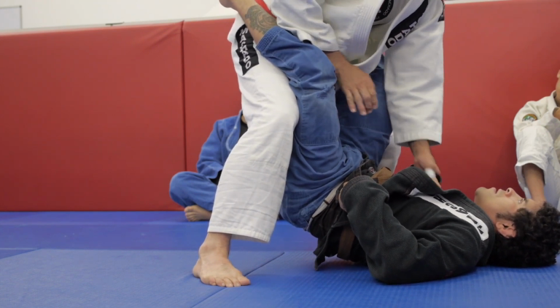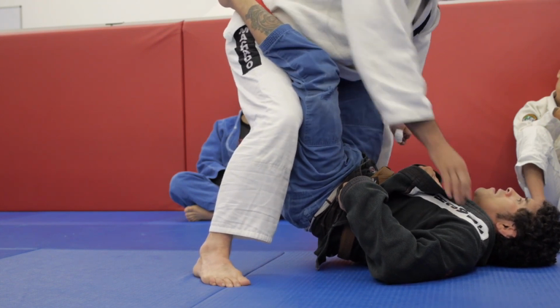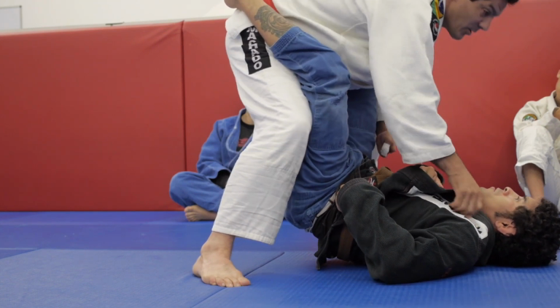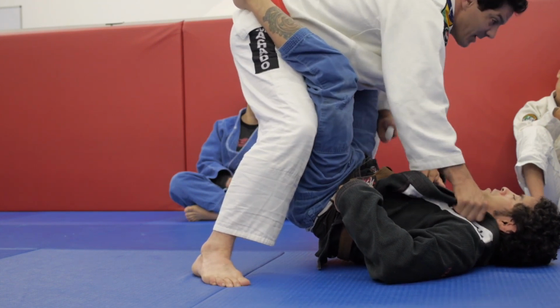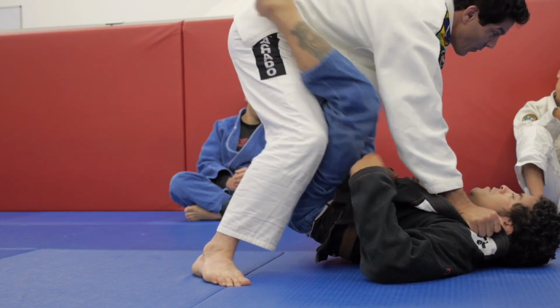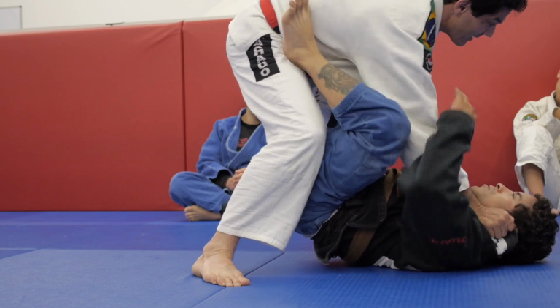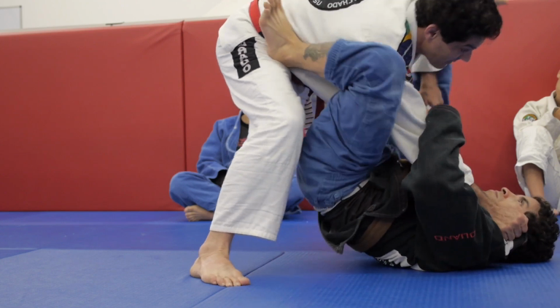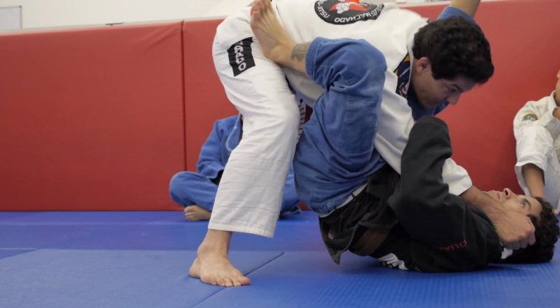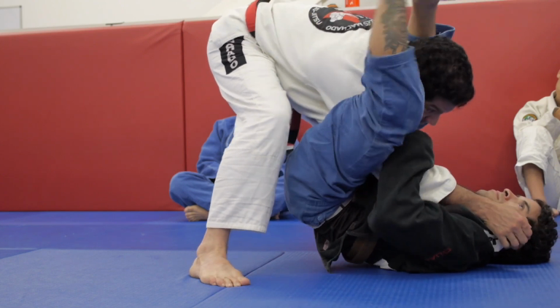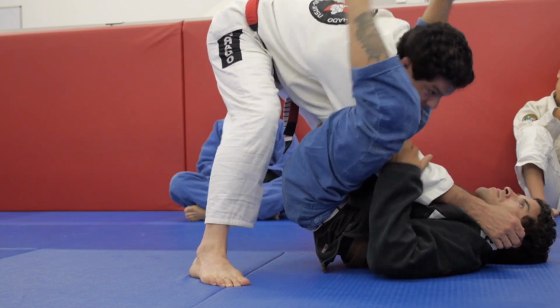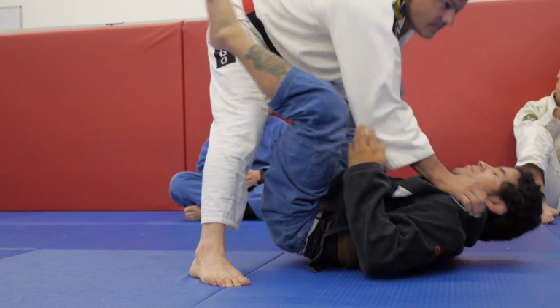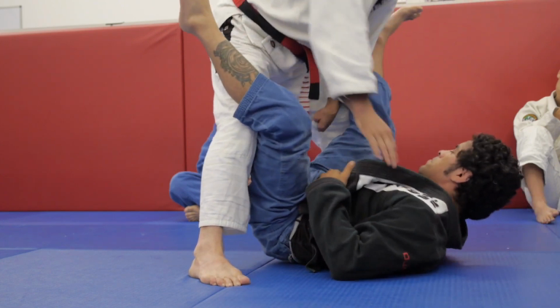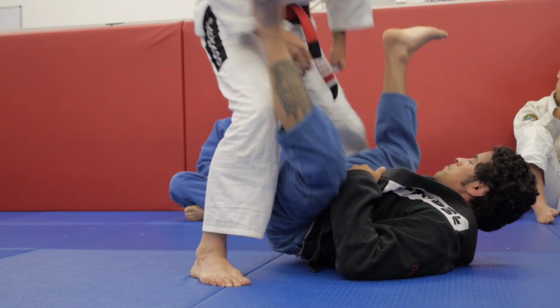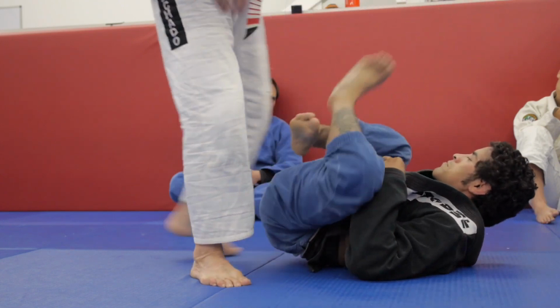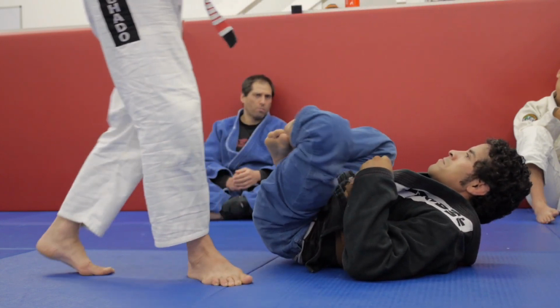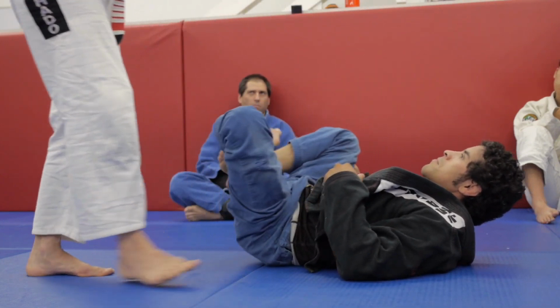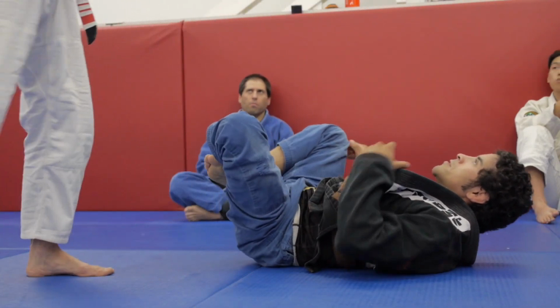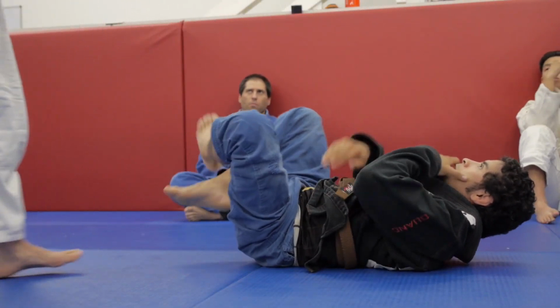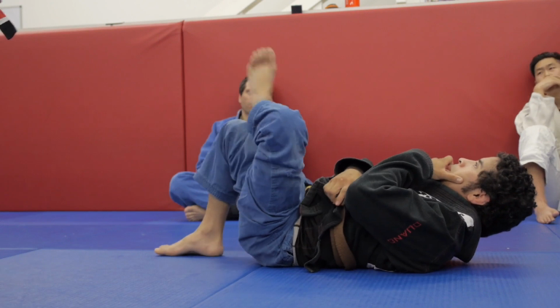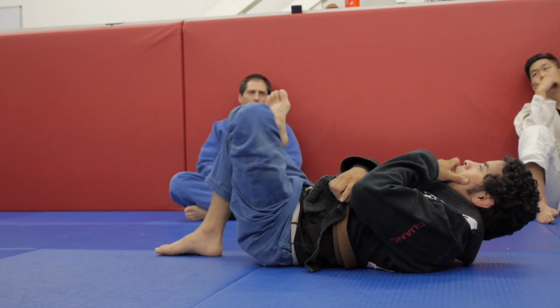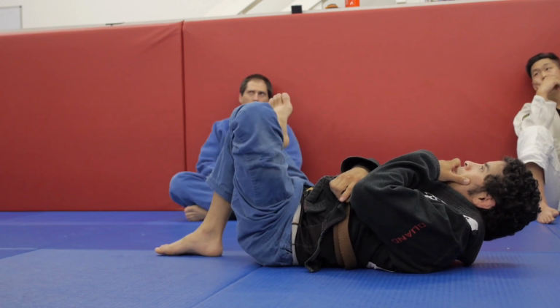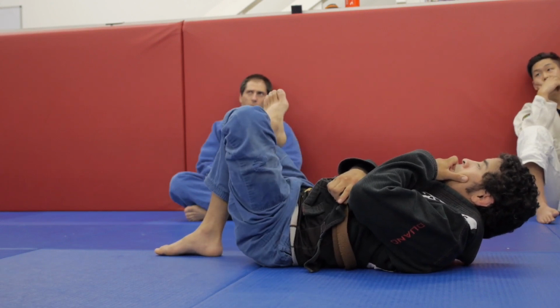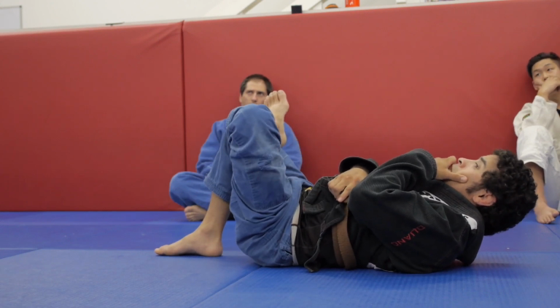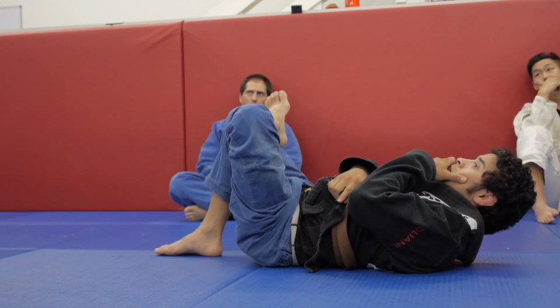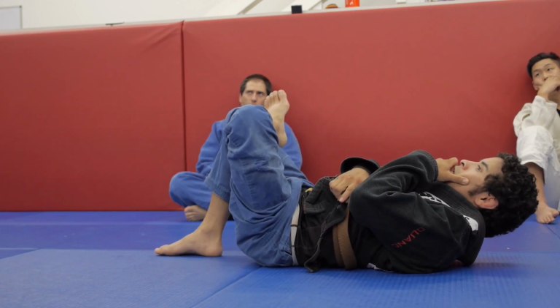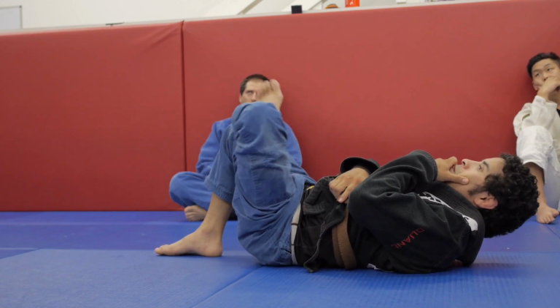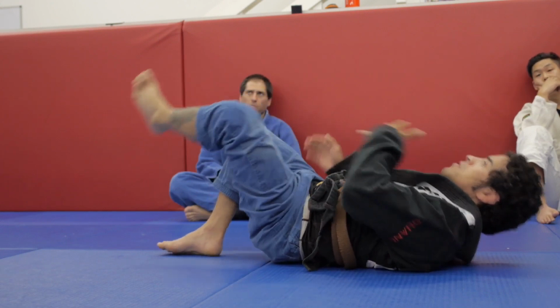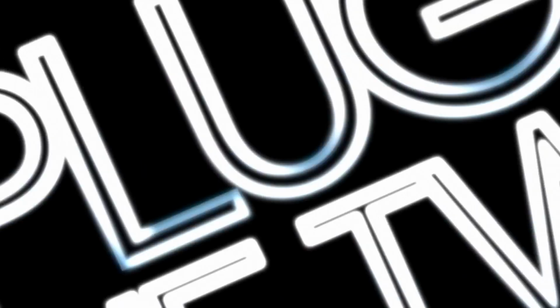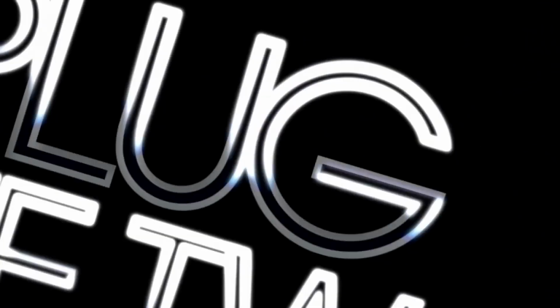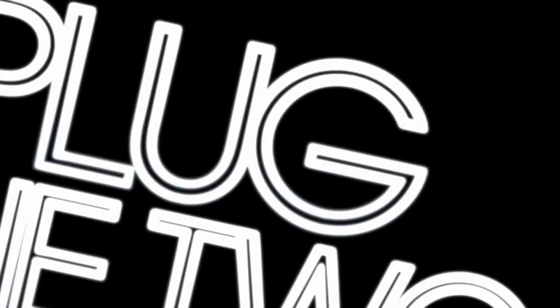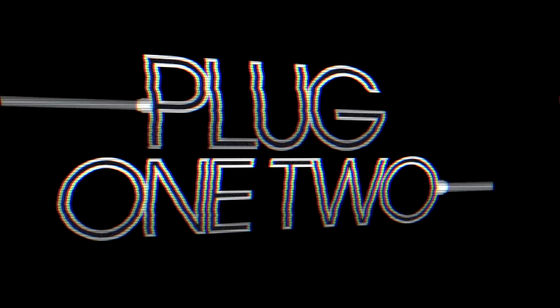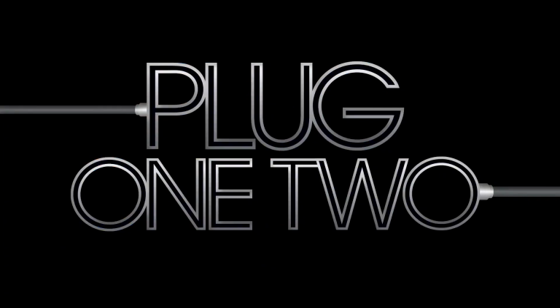I cannot let go of the hip and go right here. The hip — I have to keep the distance. Because if you cannot get the hip close to my chest, there's no triangle on bar against you.